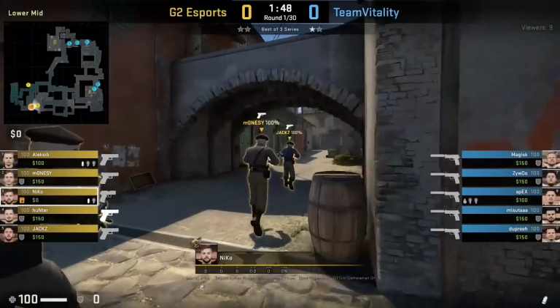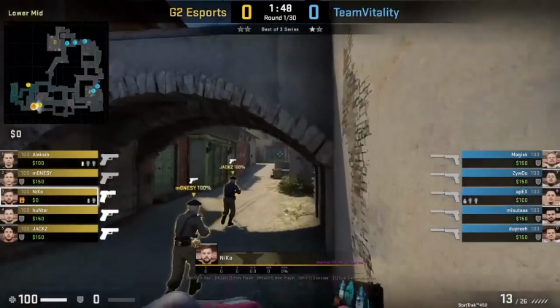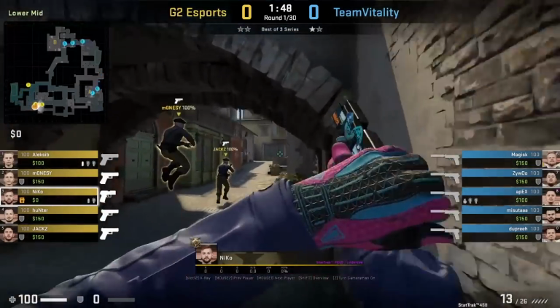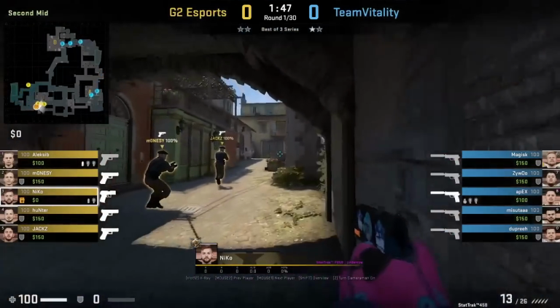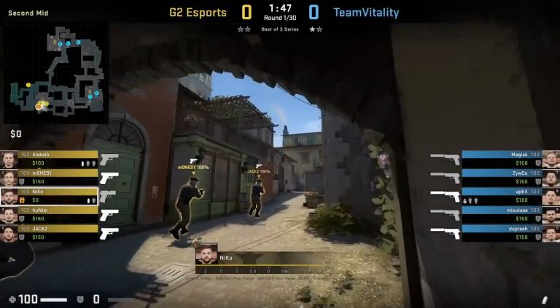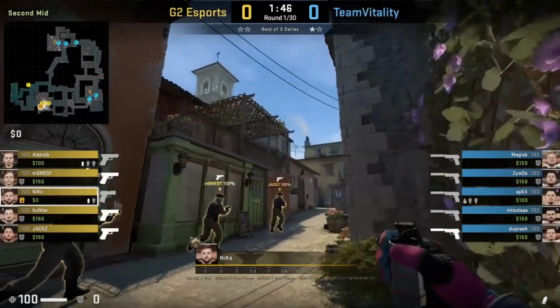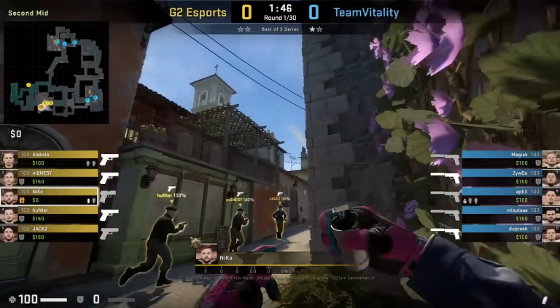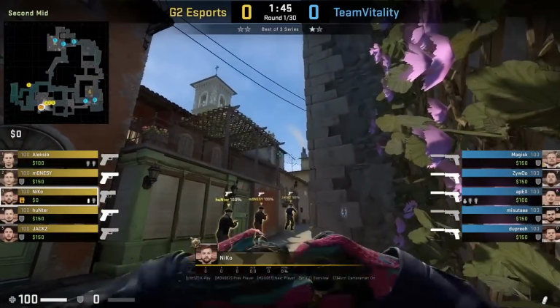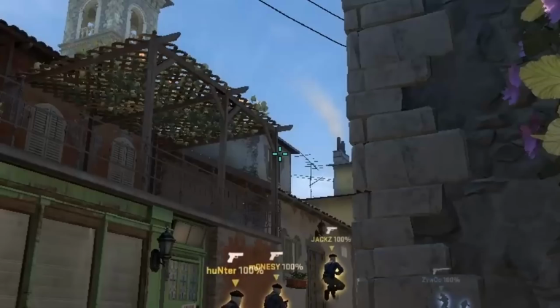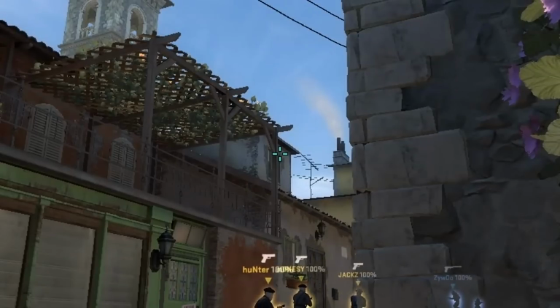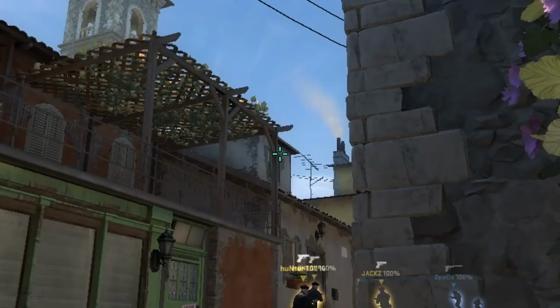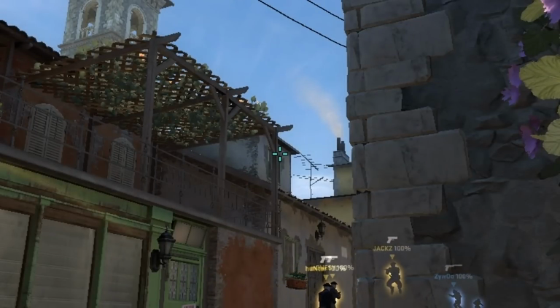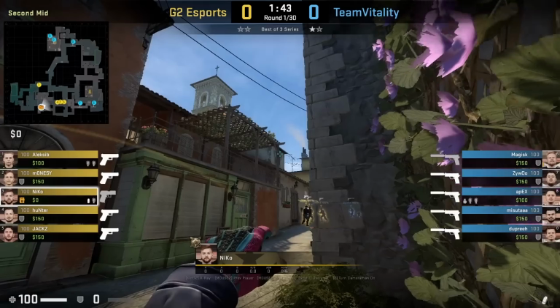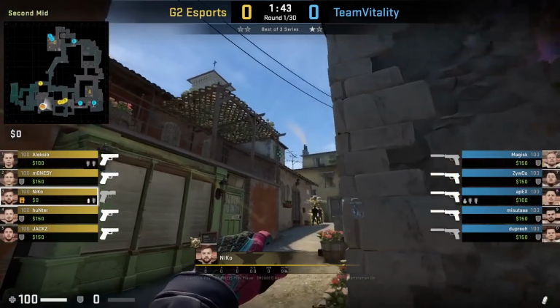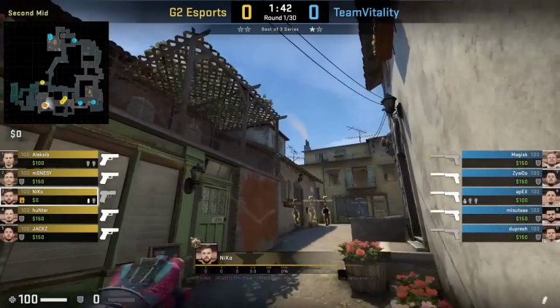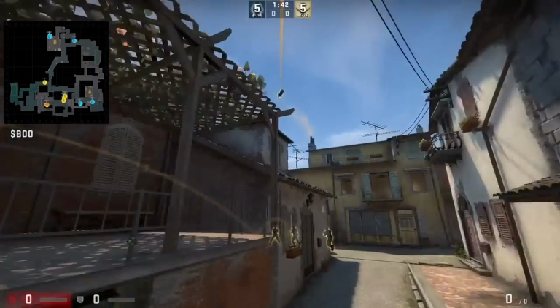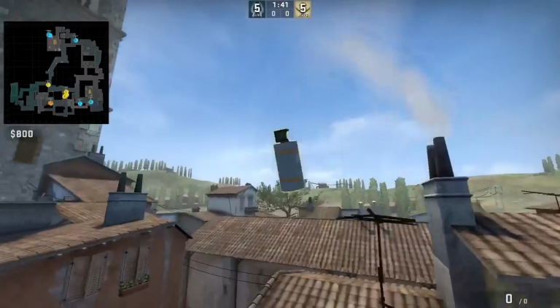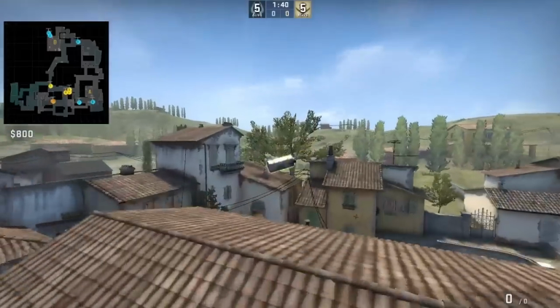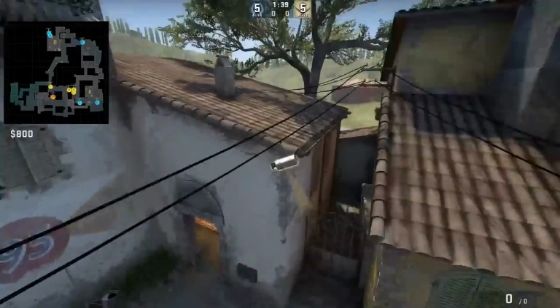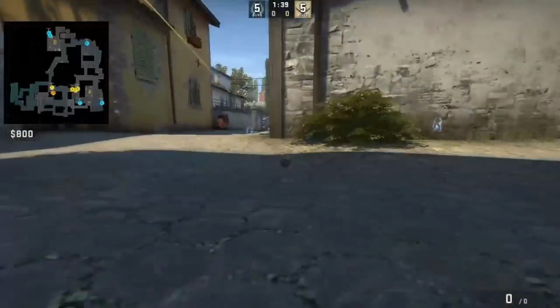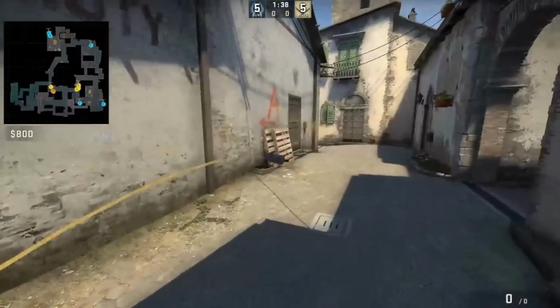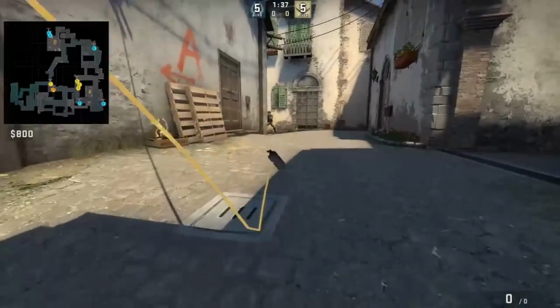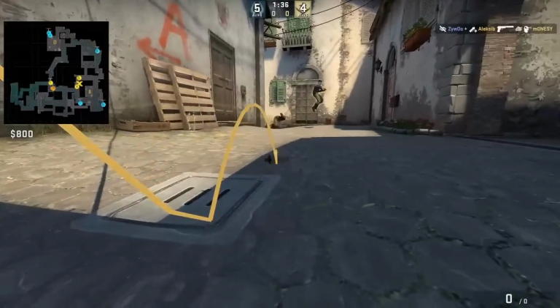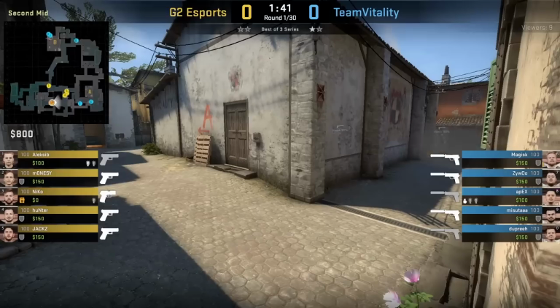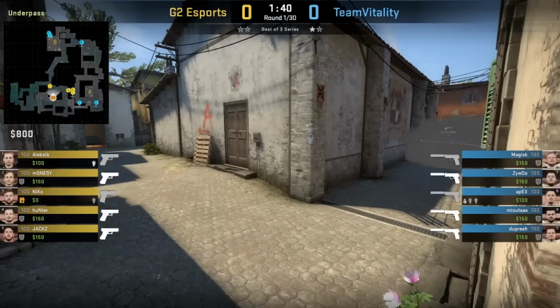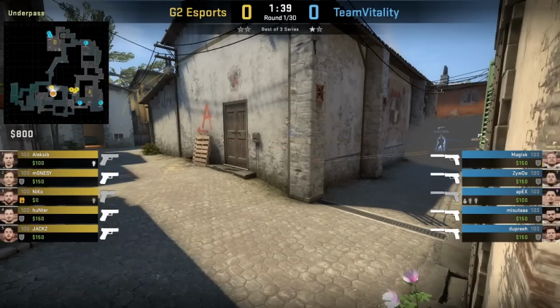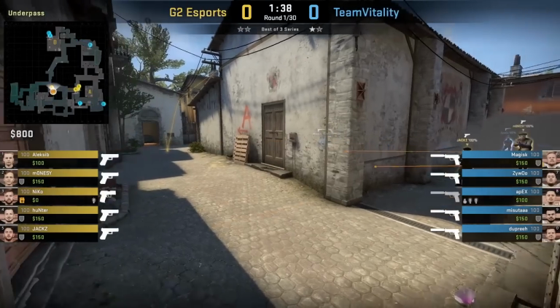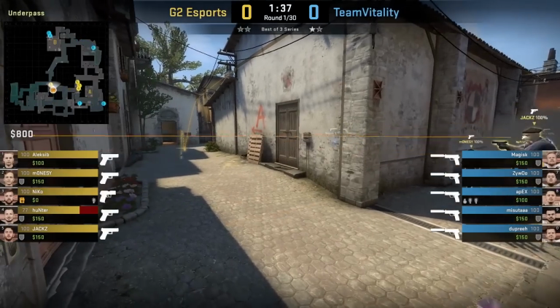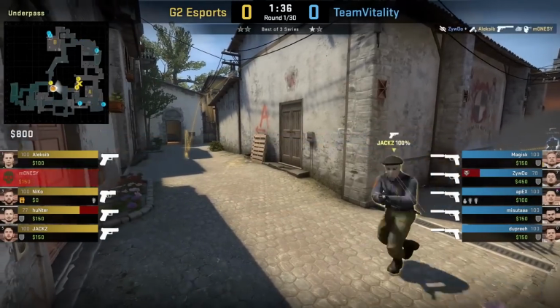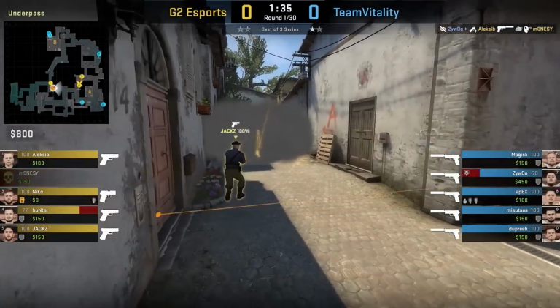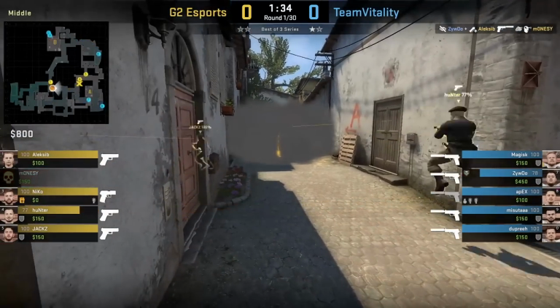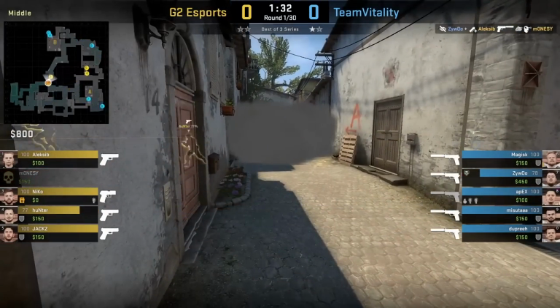Niko smokes long wrap from second mid on T pistol. He's going to stand in front of the wall sticking out, aims here, then runs forward until his crosshair hits the roof, then jump throws. This is a smoke I covered 2 years ago with Fnatic using it, and you can click up here to see the tactic, as well as a link below in the description.